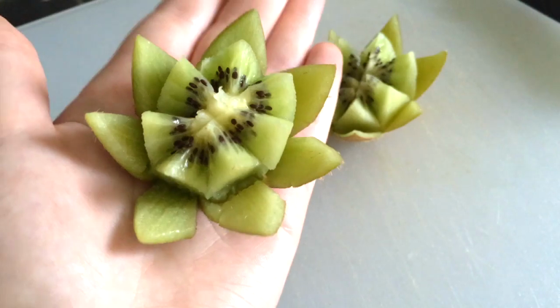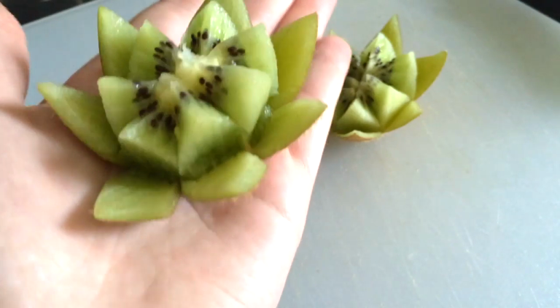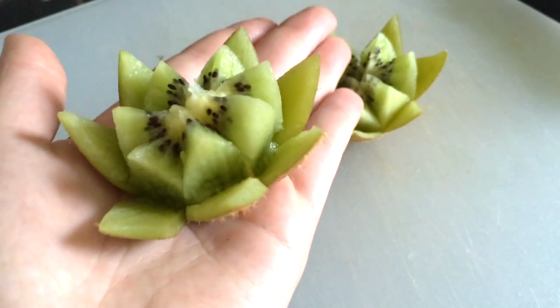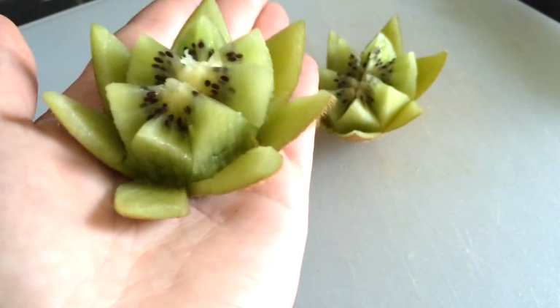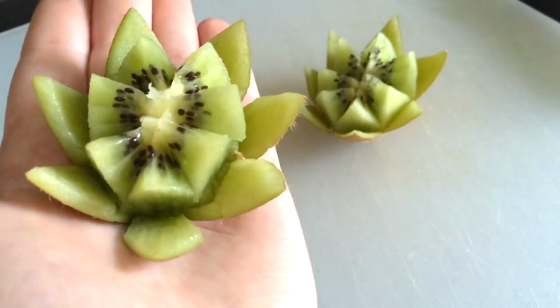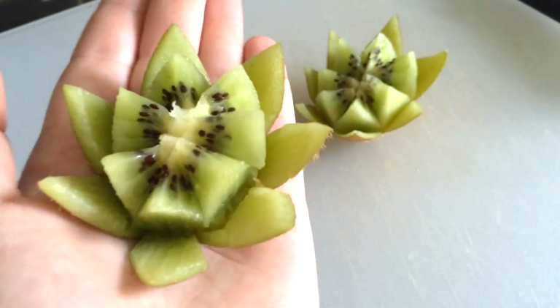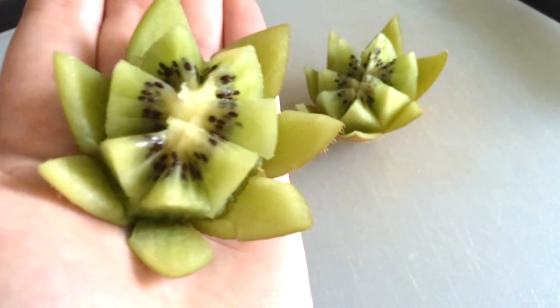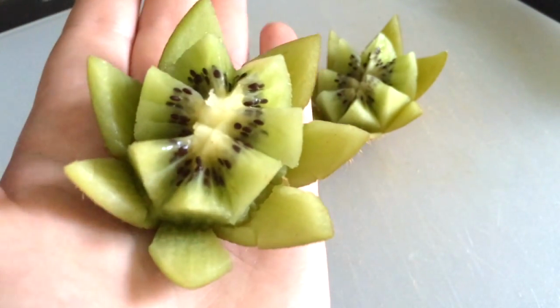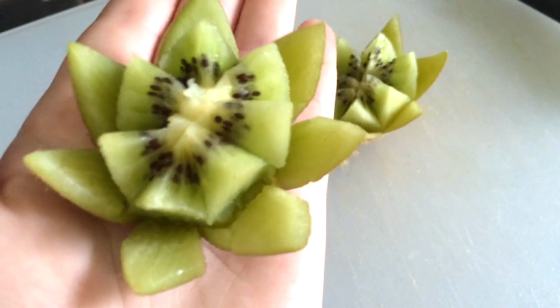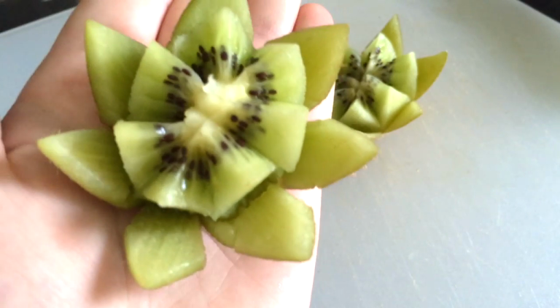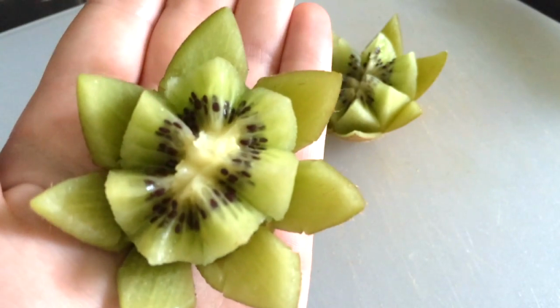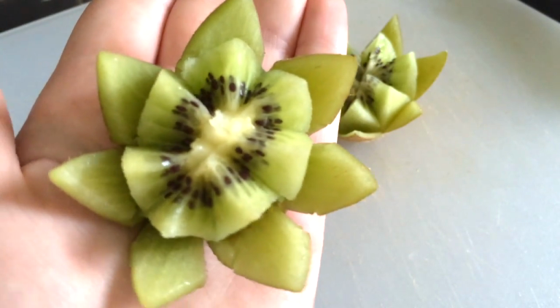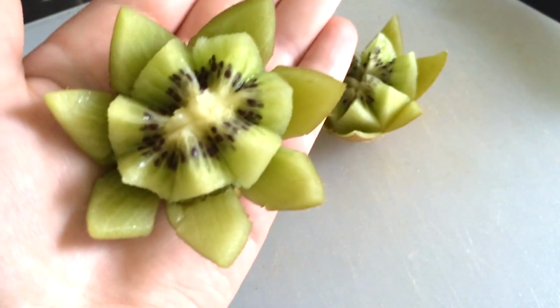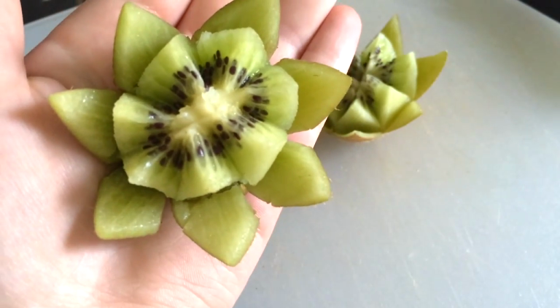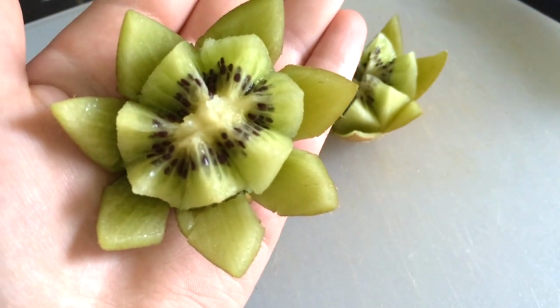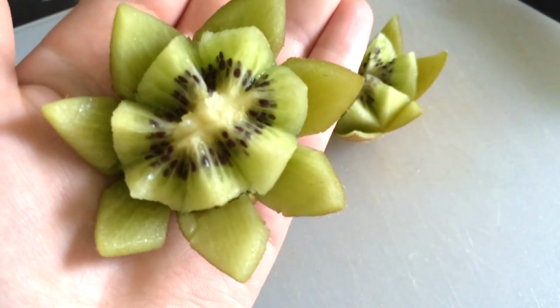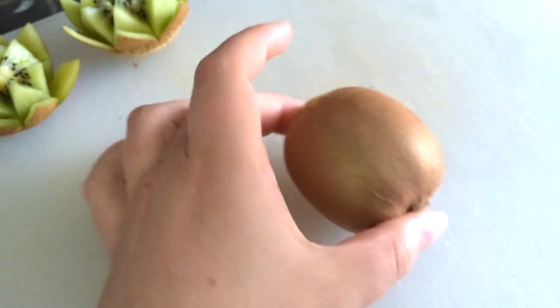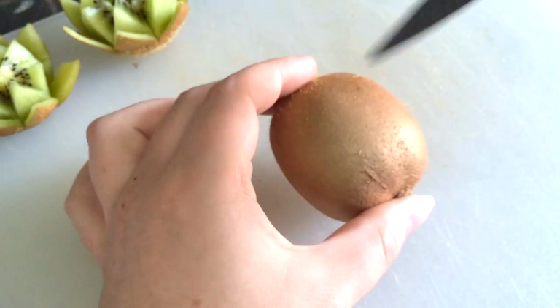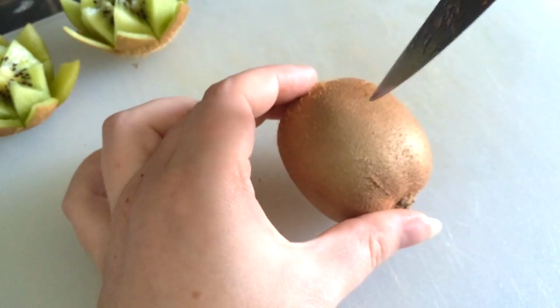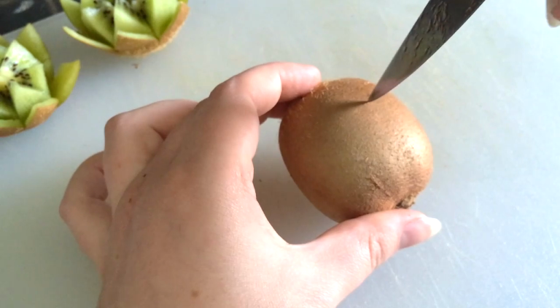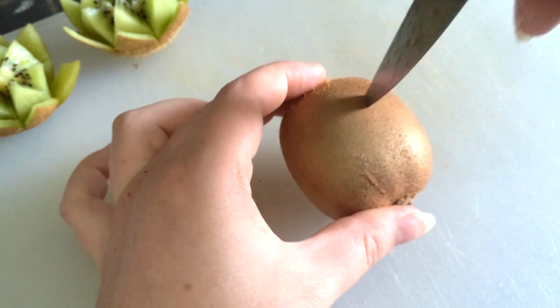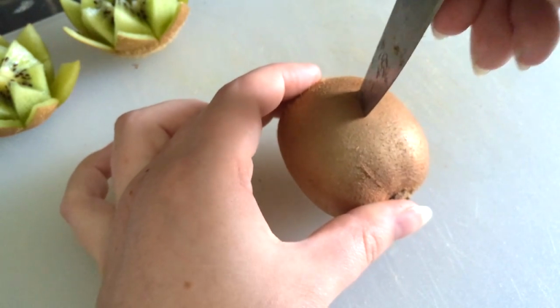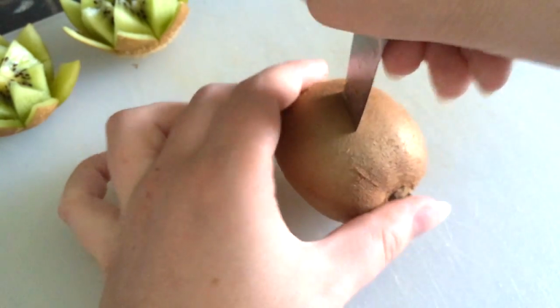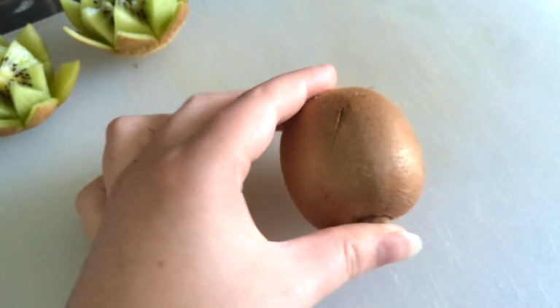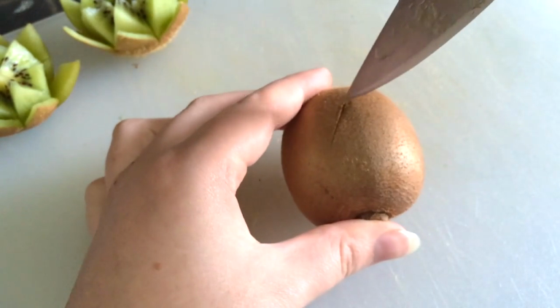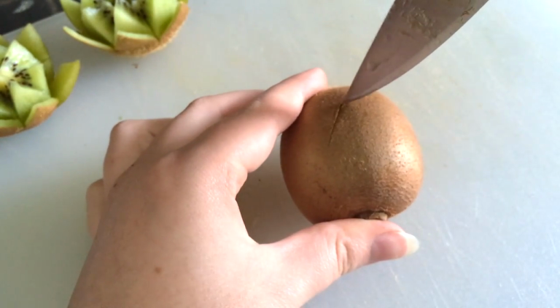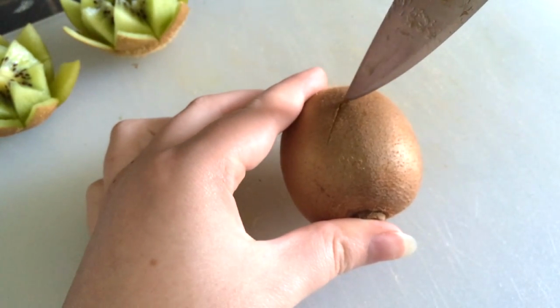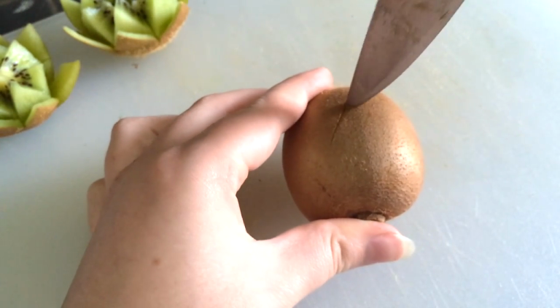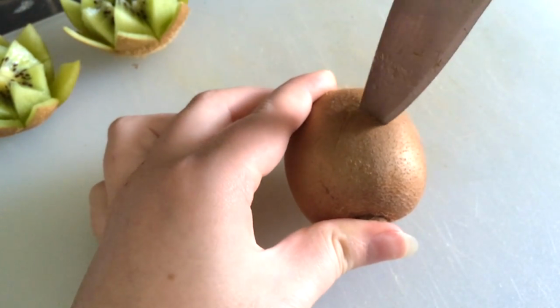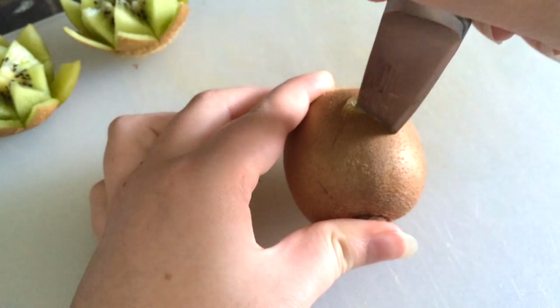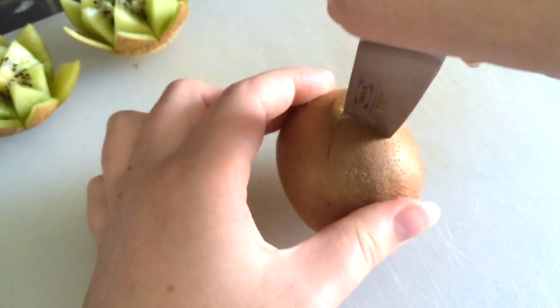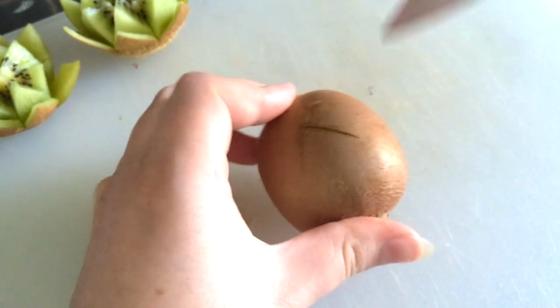The next style takes a little more work but it's really simple as well. This is the lotus flower. You start out the exact same way. I like to make mine wider for this.